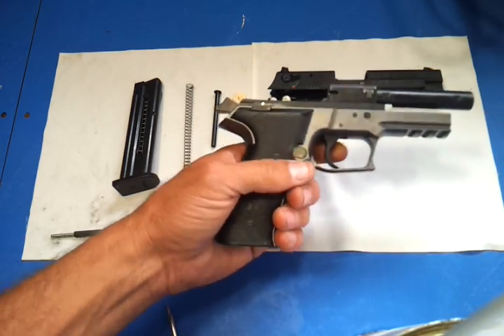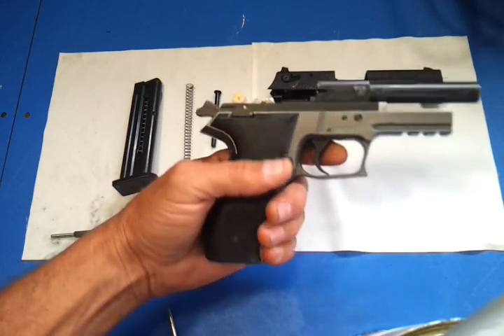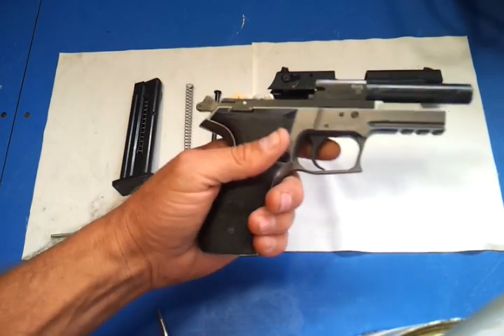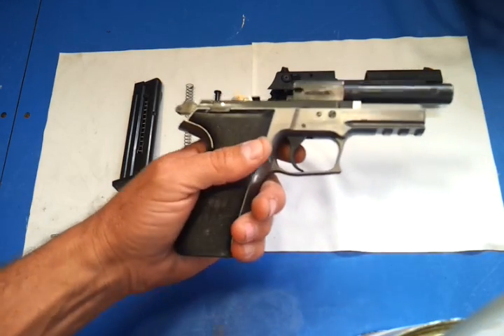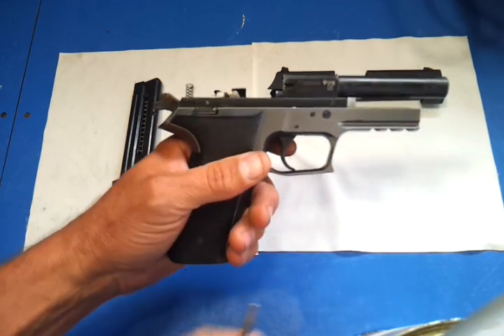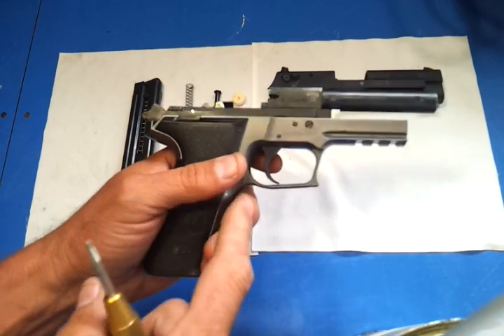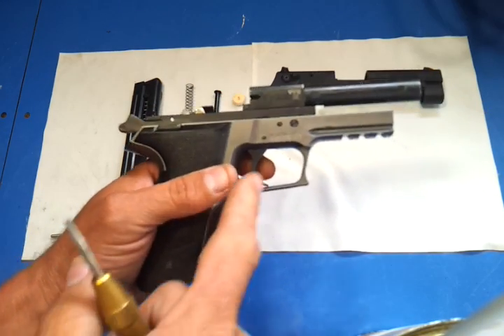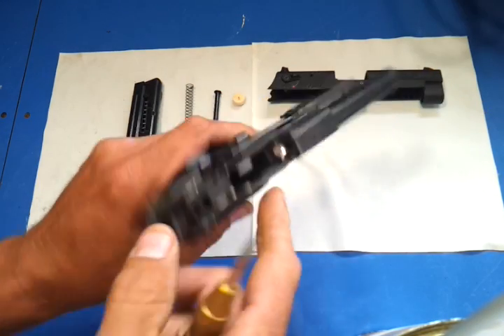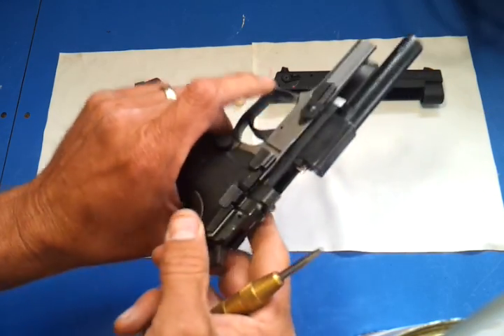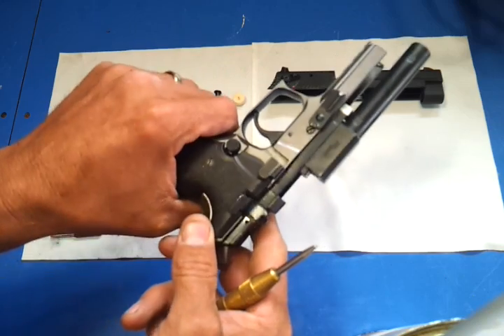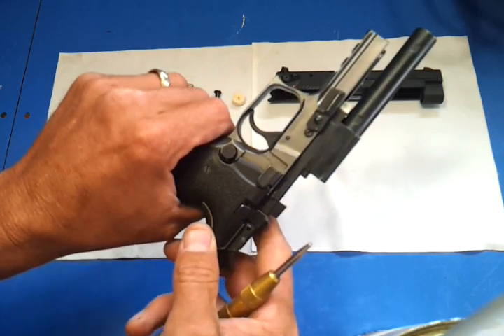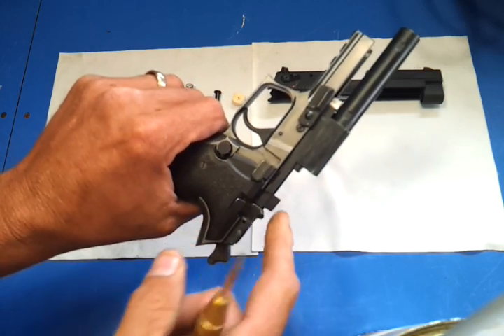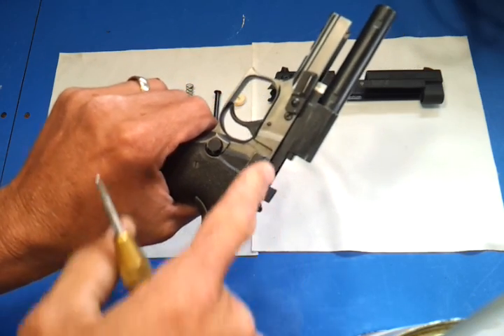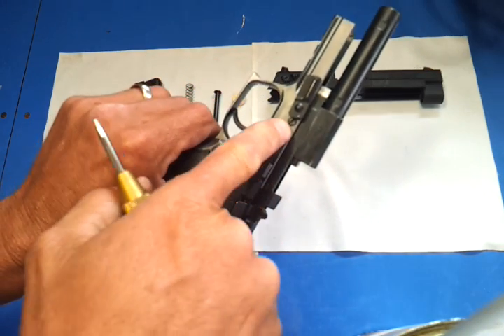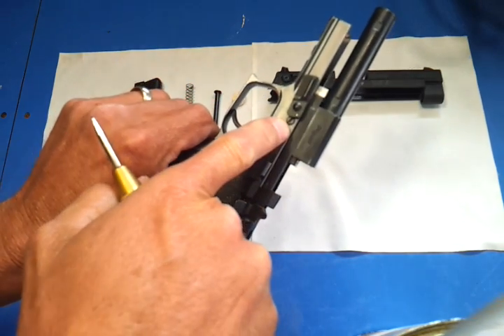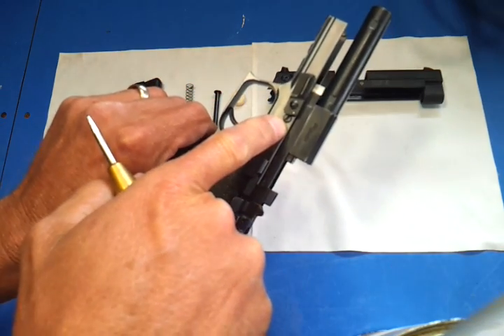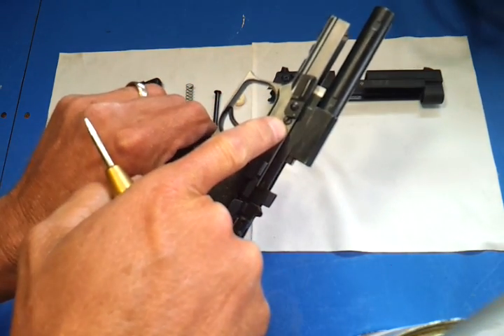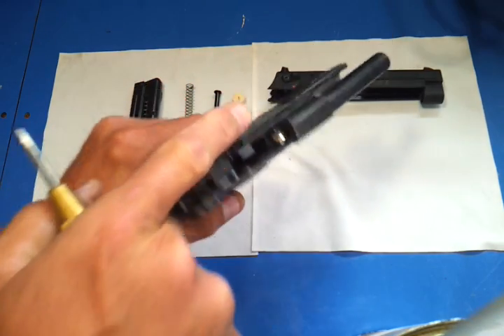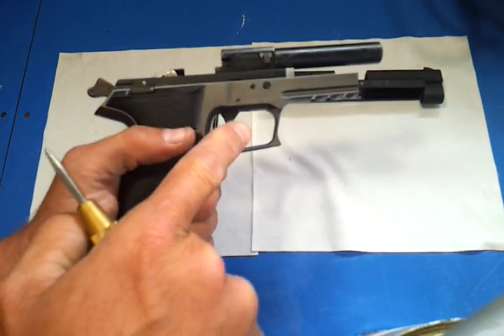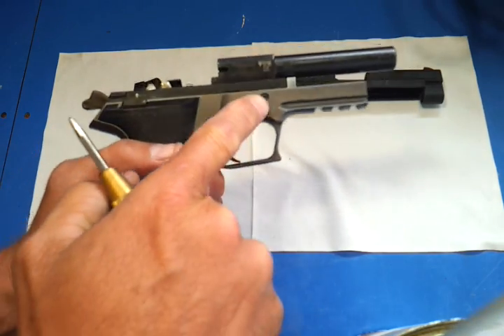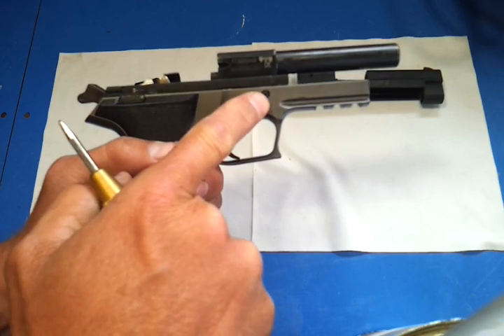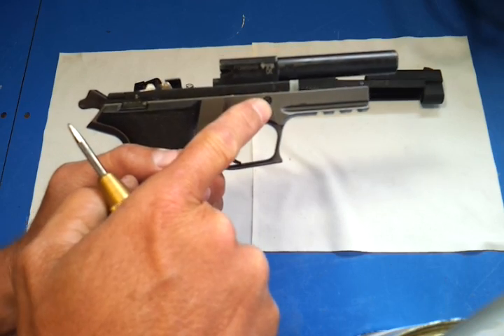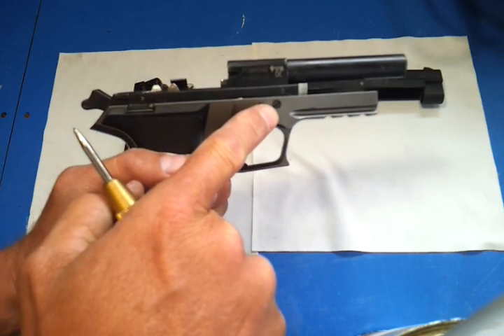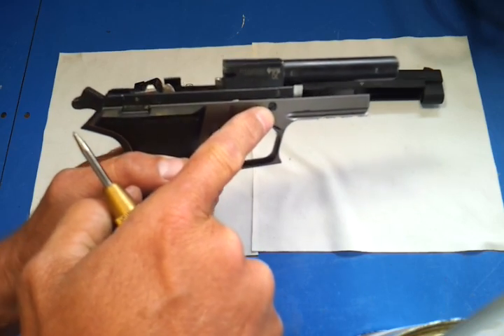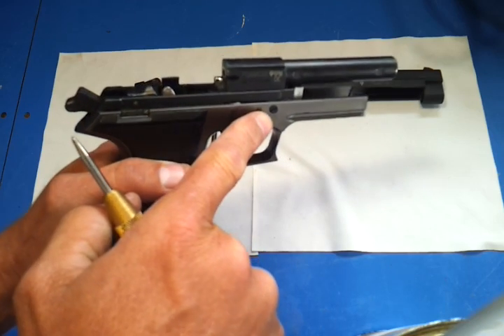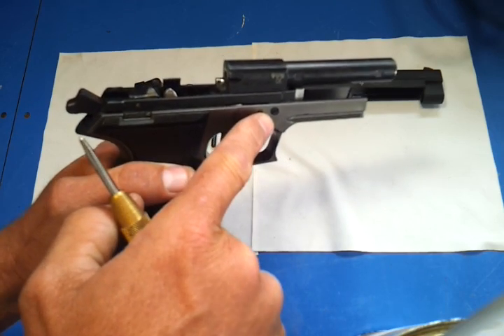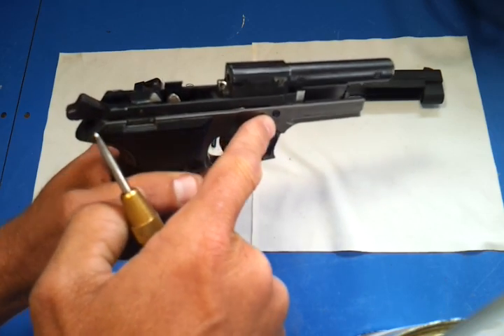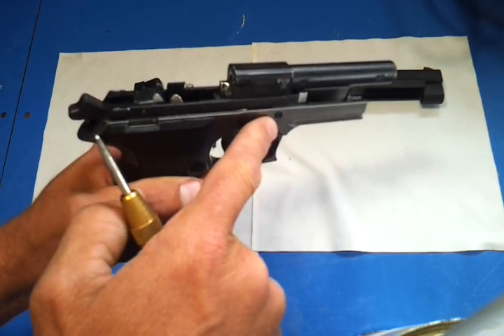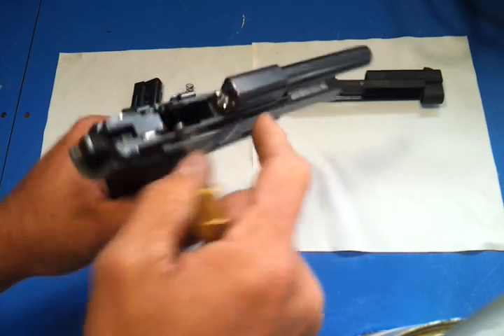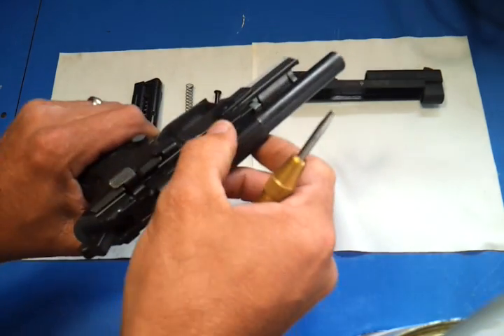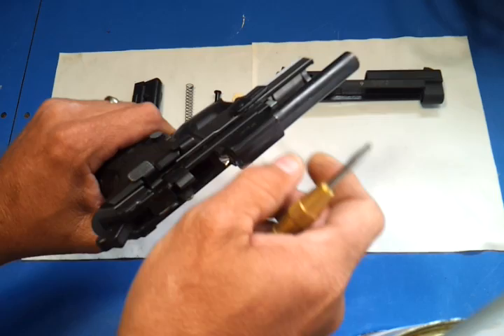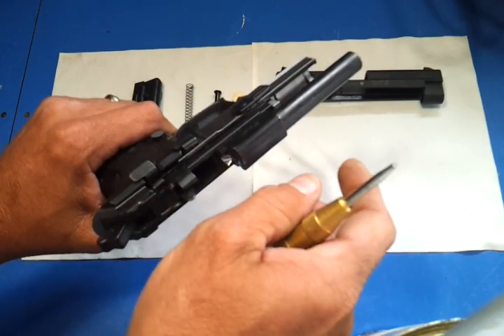After you take this gun apart, you're going to take that screw out and that screw — don't get them mixed up, they are different in length. Then you can take the barrel off.